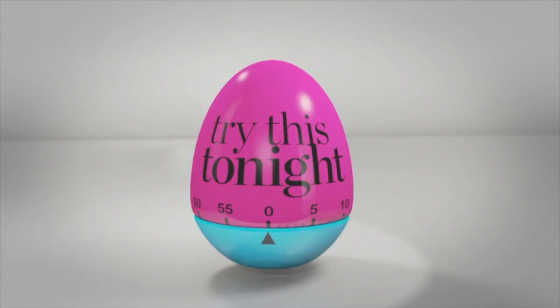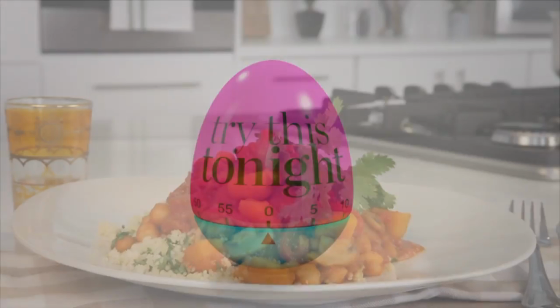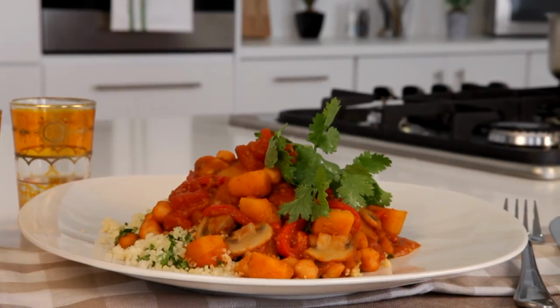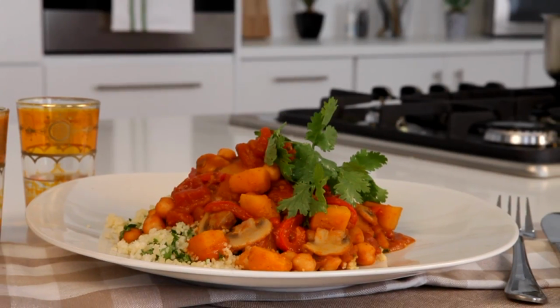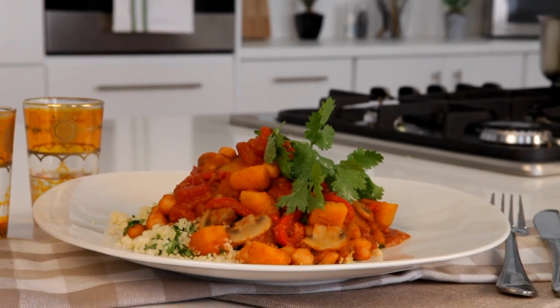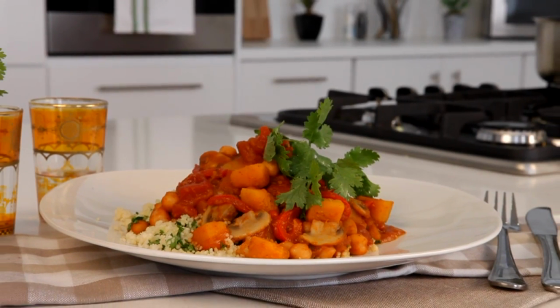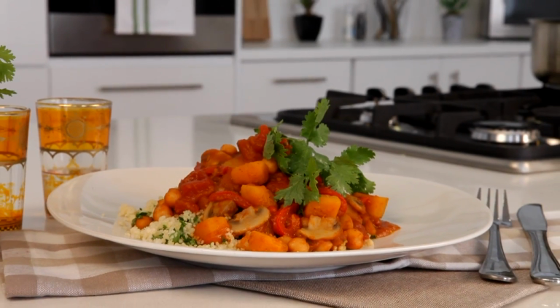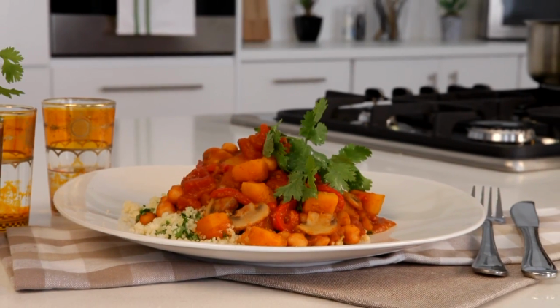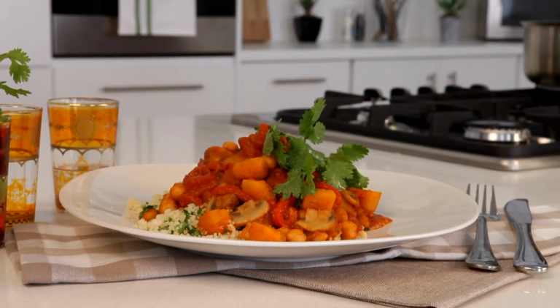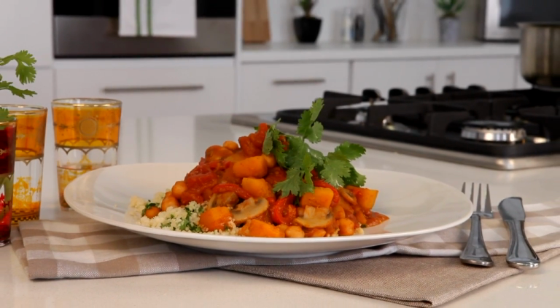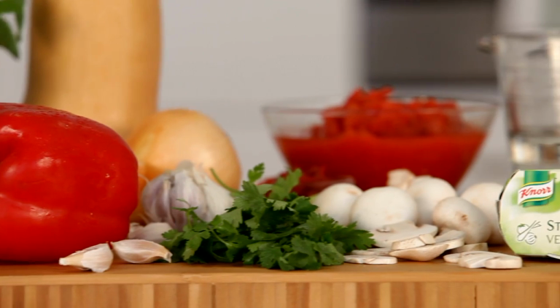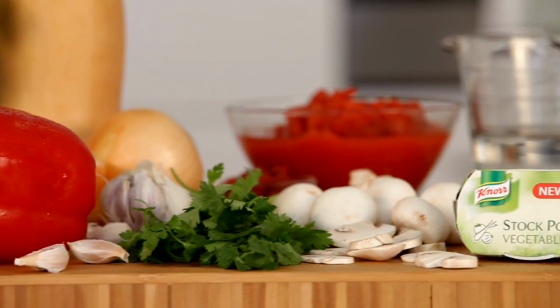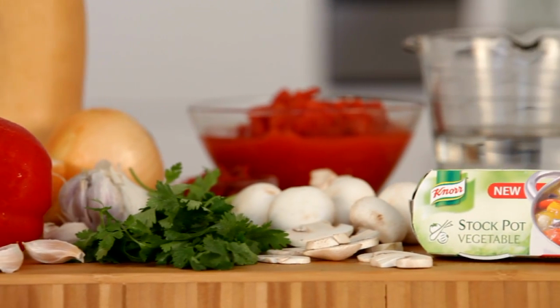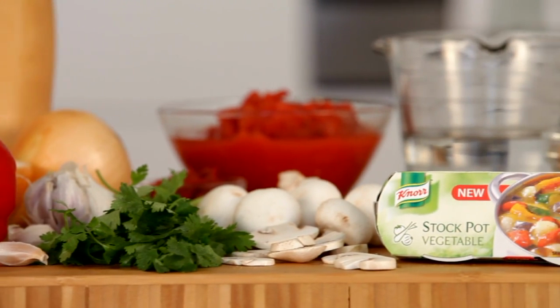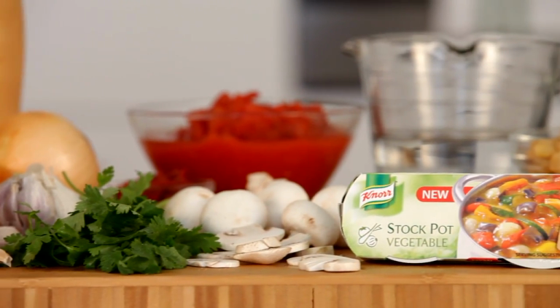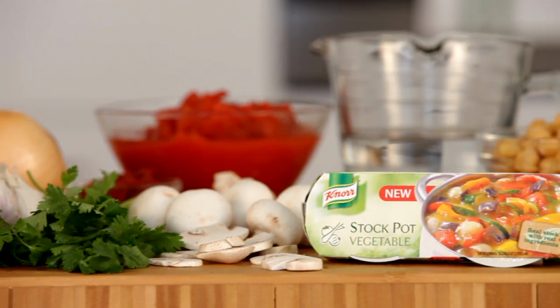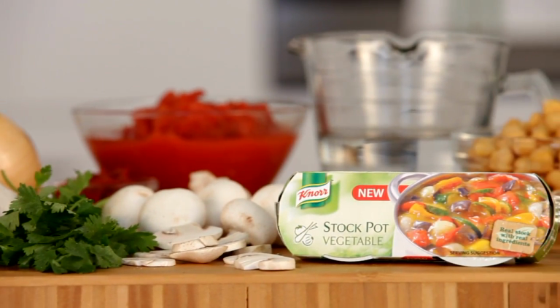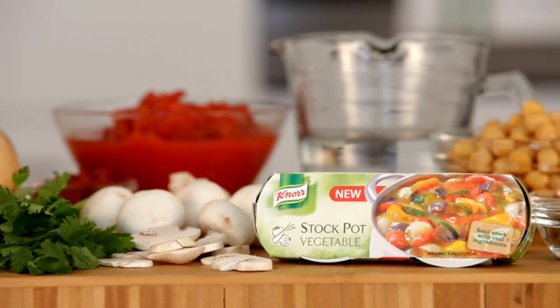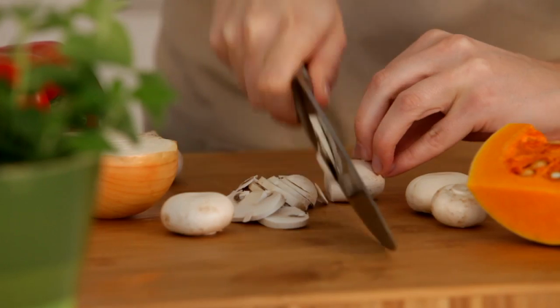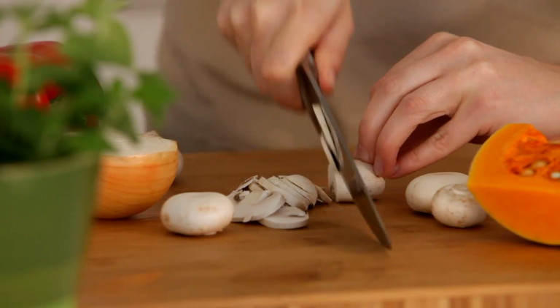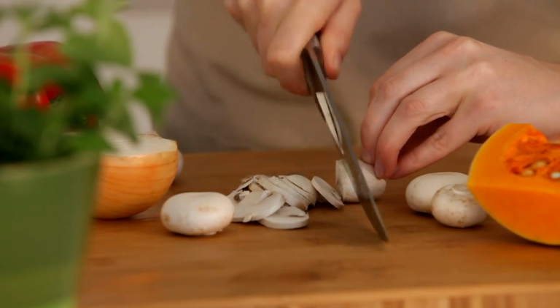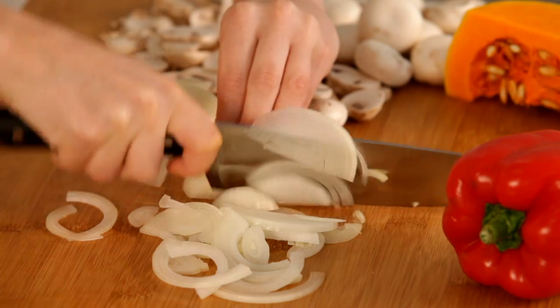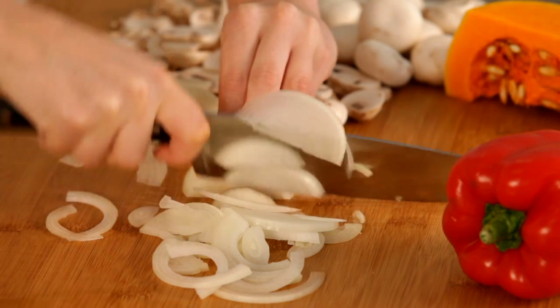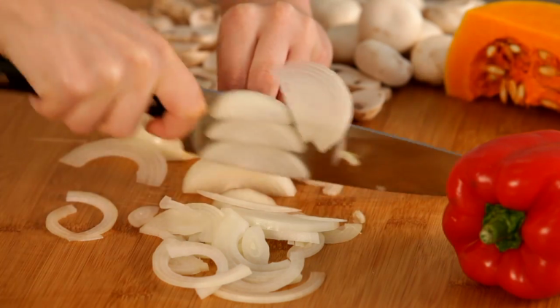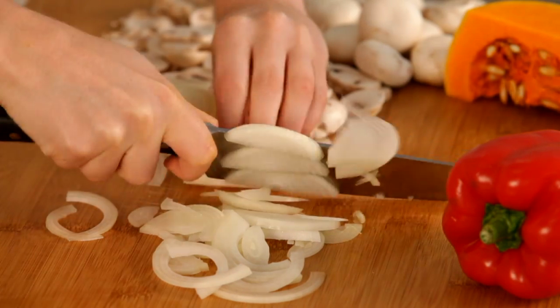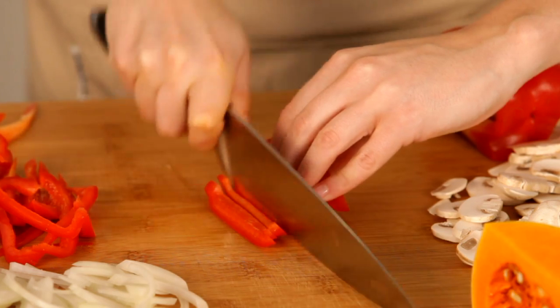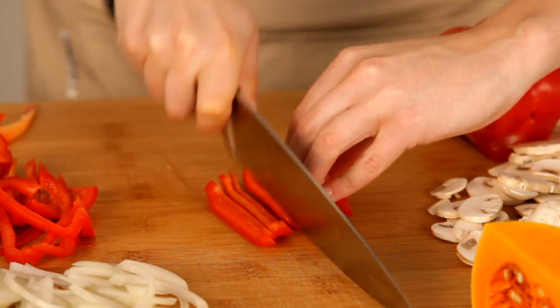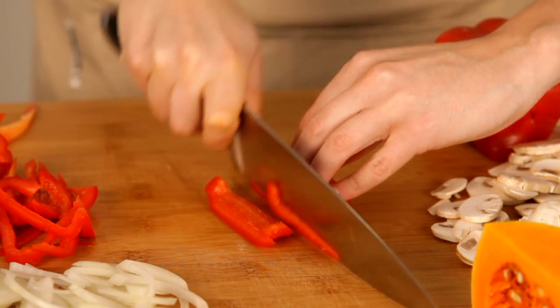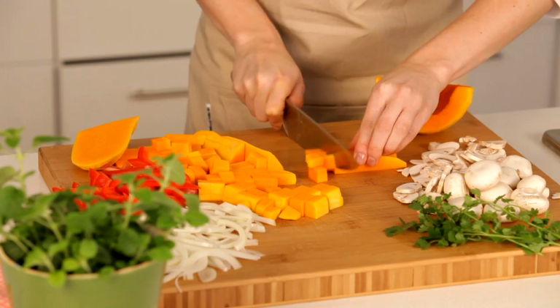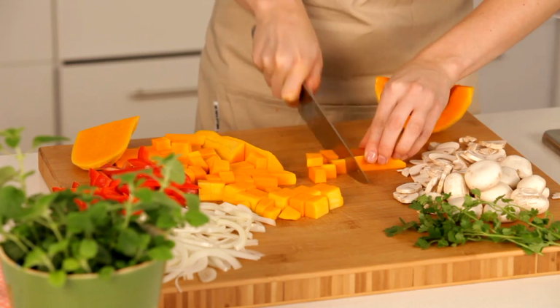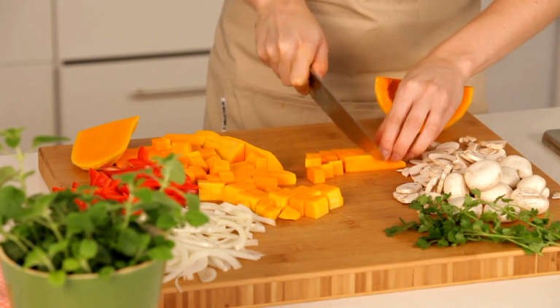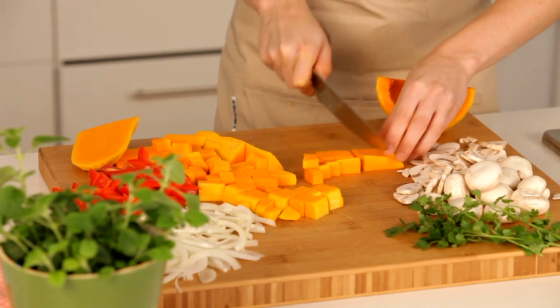A quick and easy spicy butternut and chickpea tagine featuring Knorr Vegetable Stock Pot. There are loads of fresh ingredients in this dish that will get chopped up and ready to go before we start cooking.